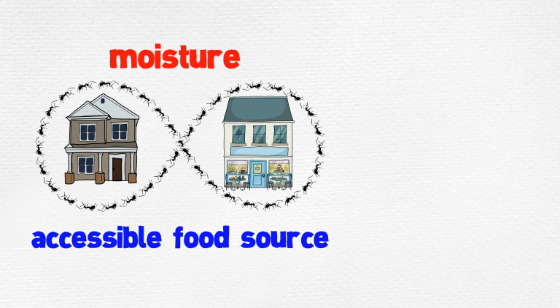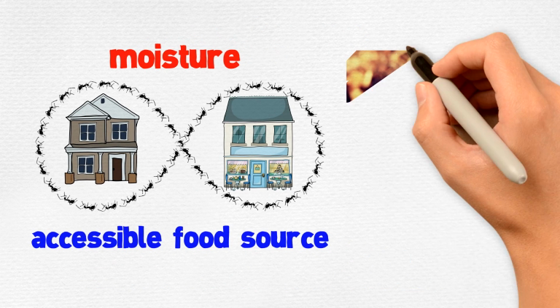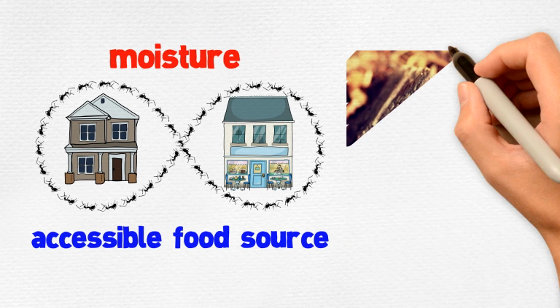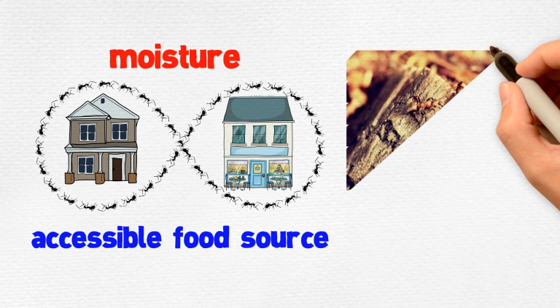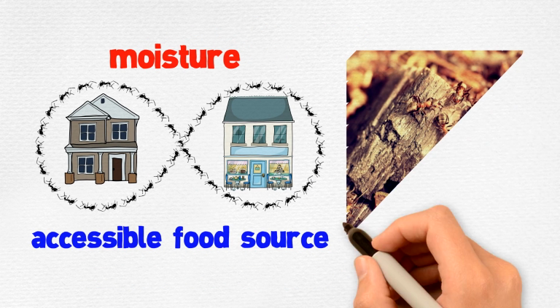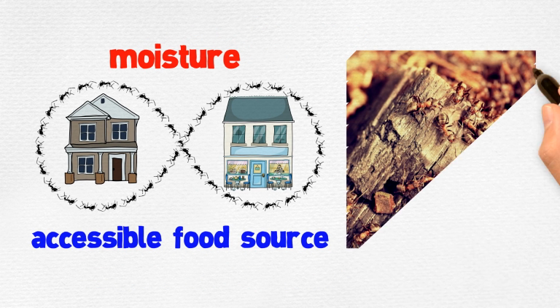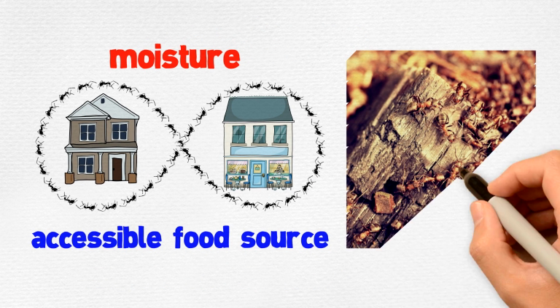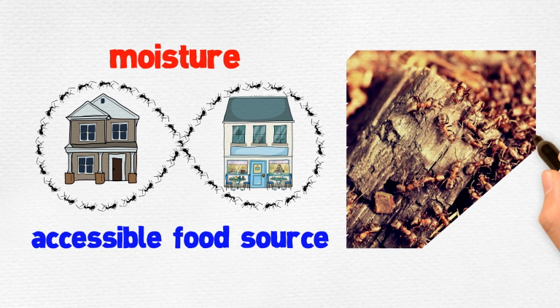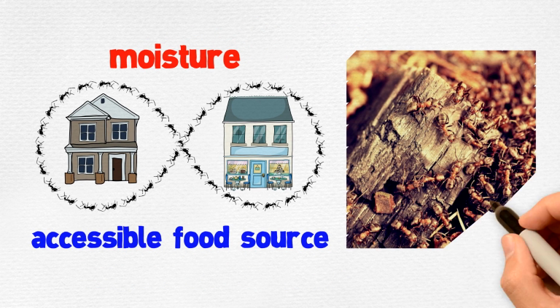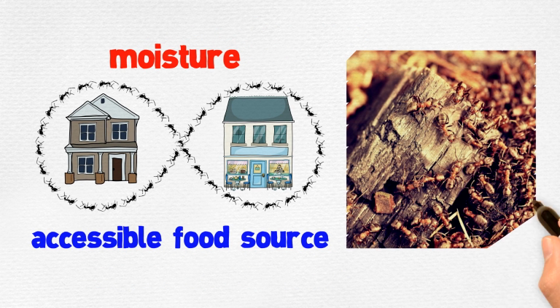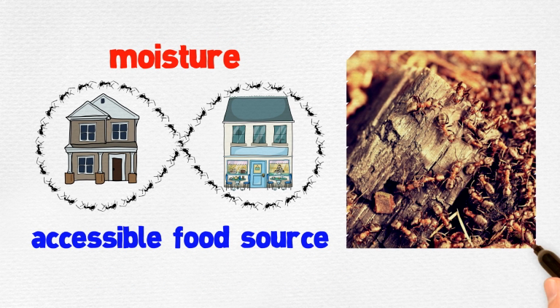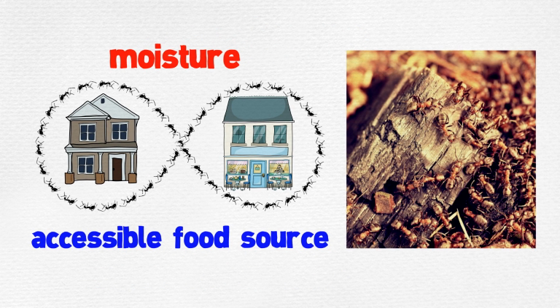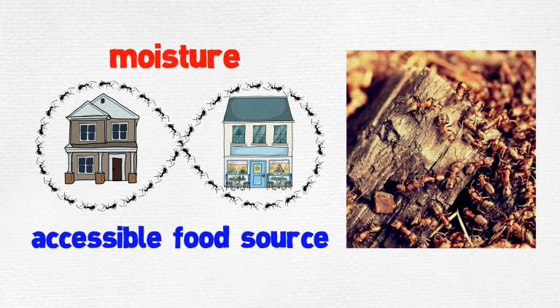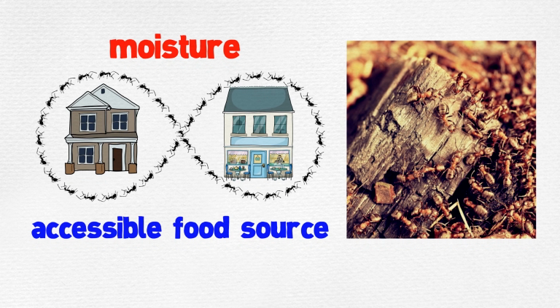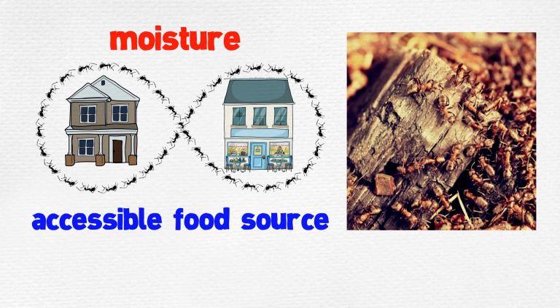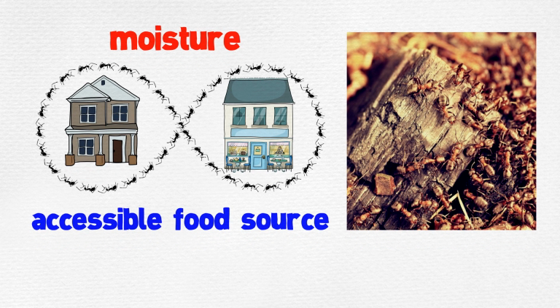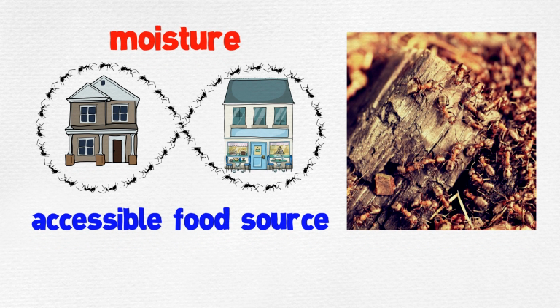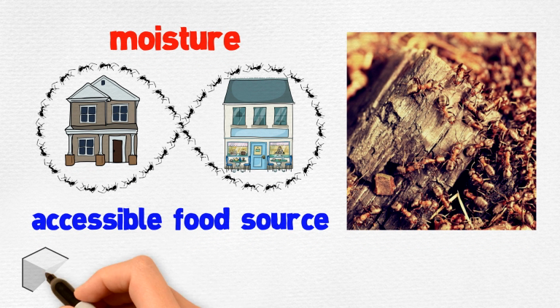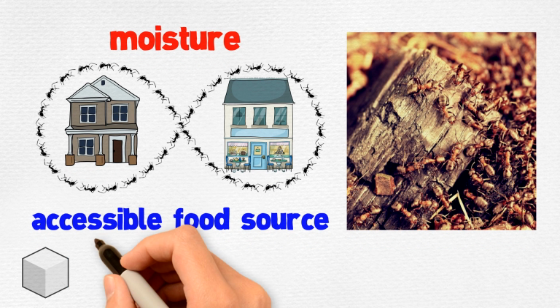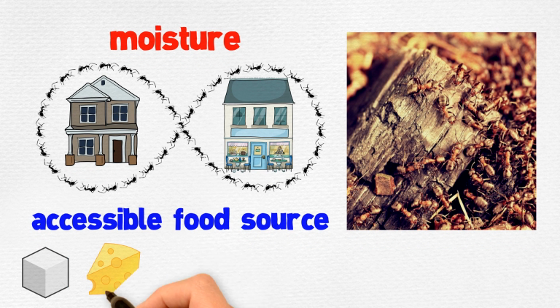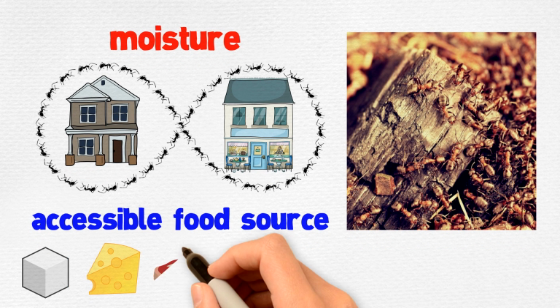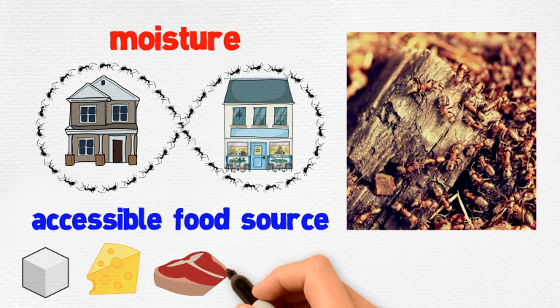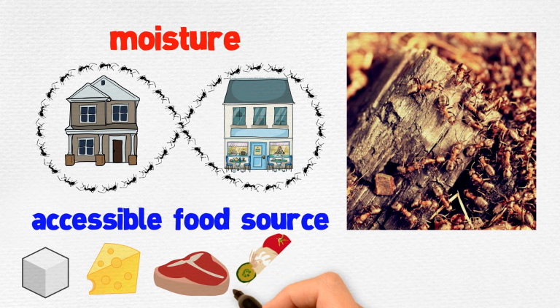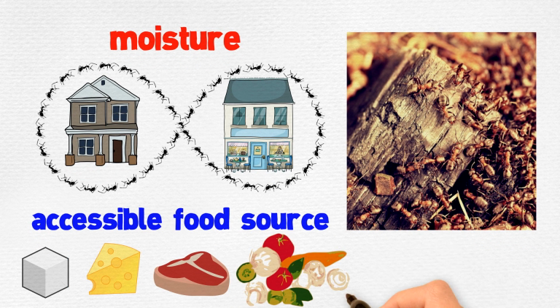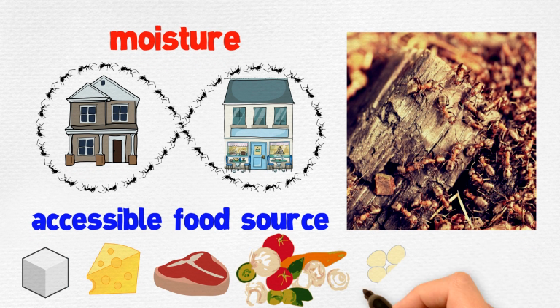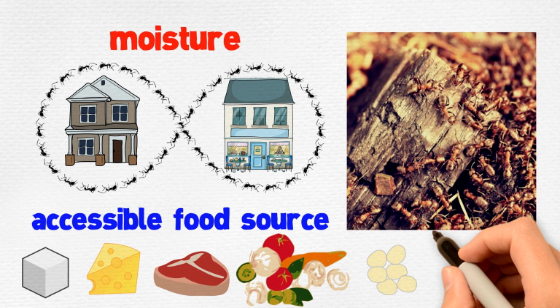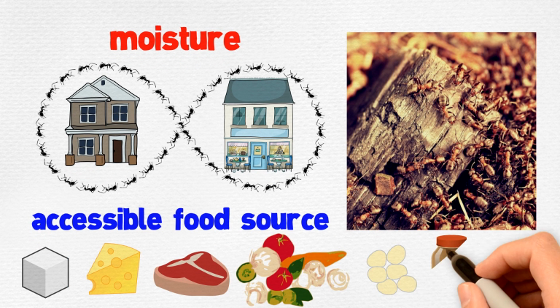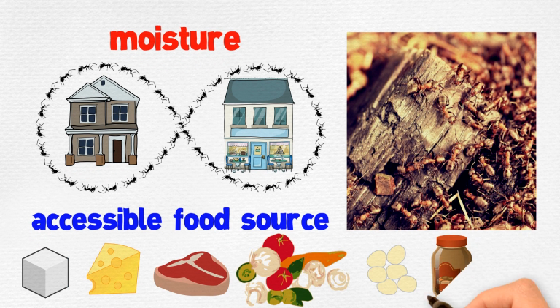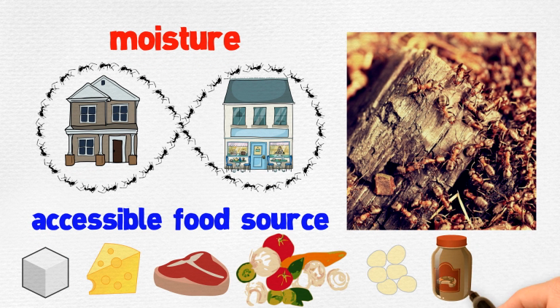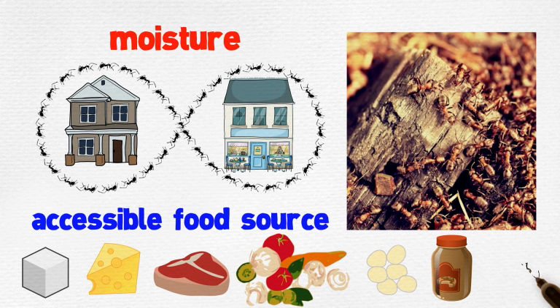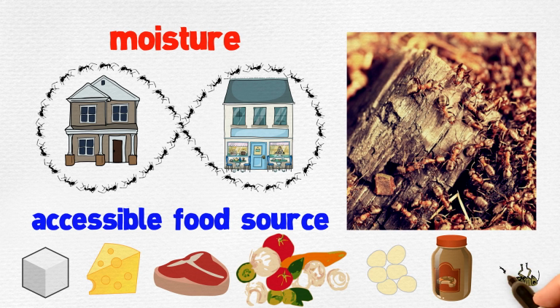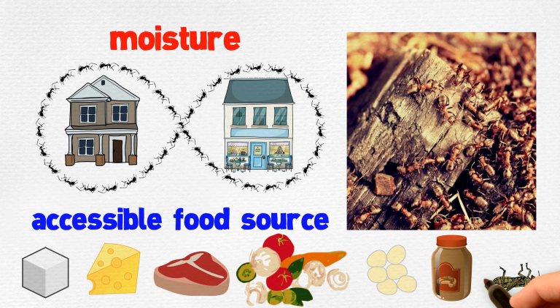Rotting or damp wood that is moldy can attract ants. Ants also feed on sugar, cheese, meats, vegetables, grease, peanut butter, and dead insects.